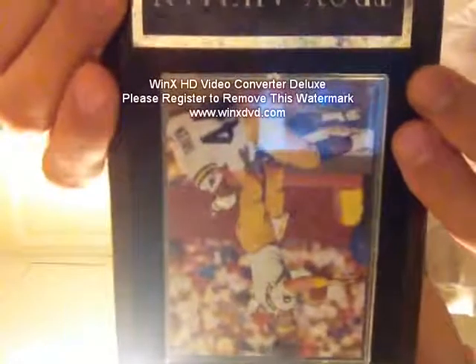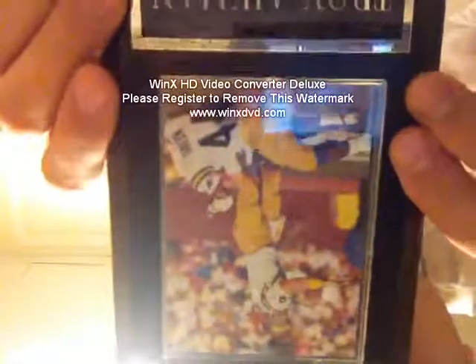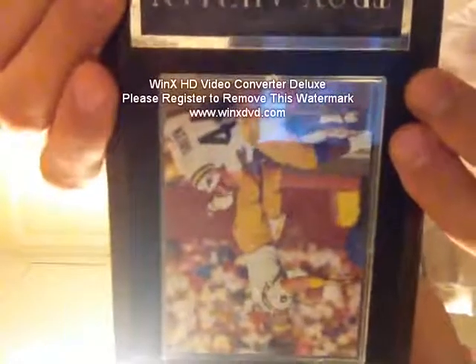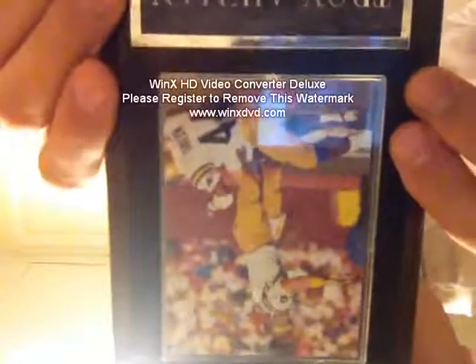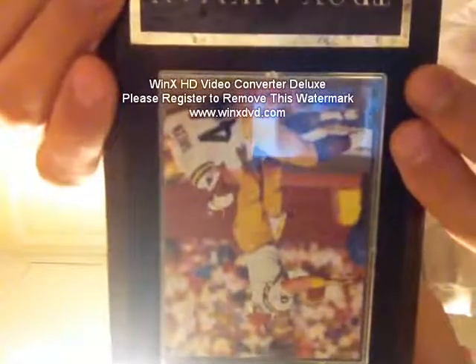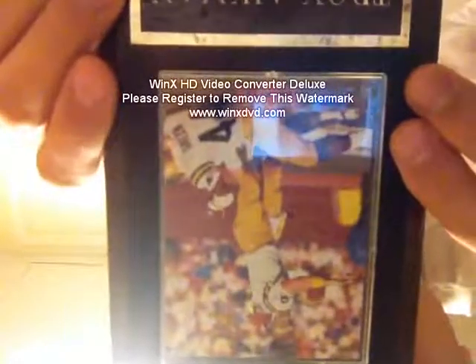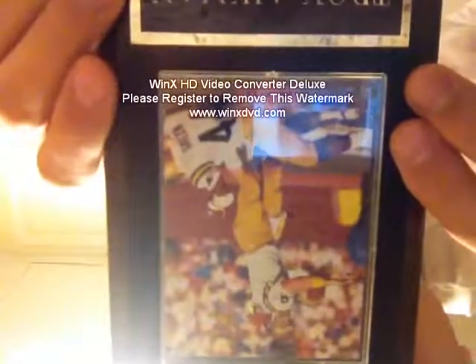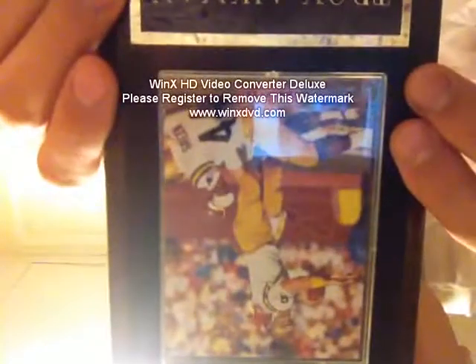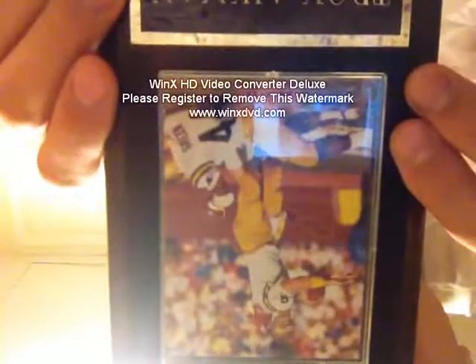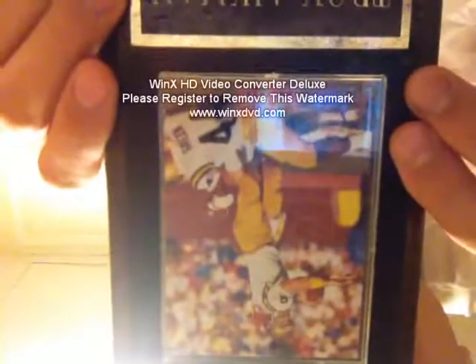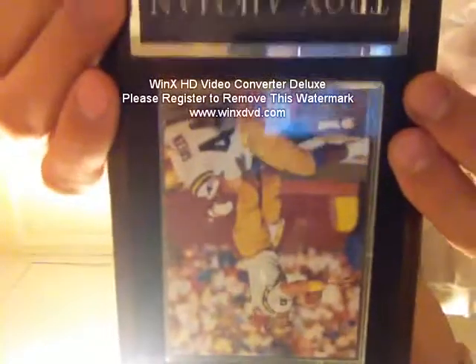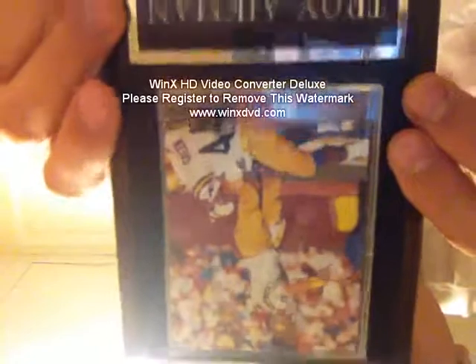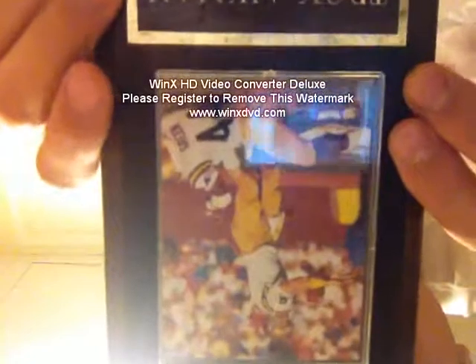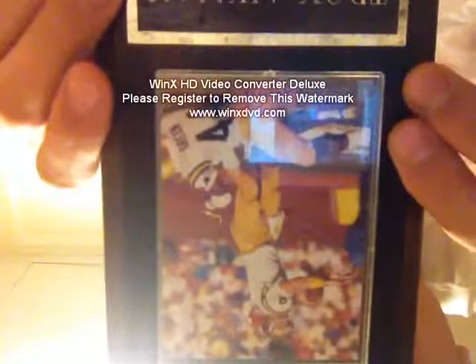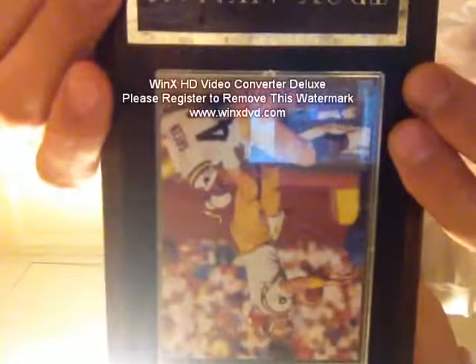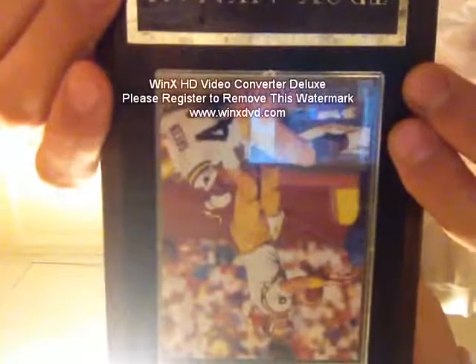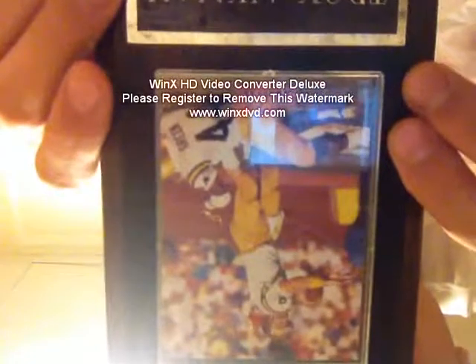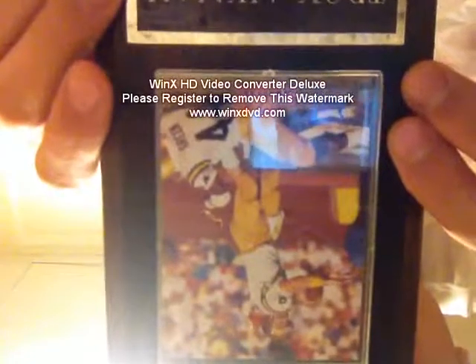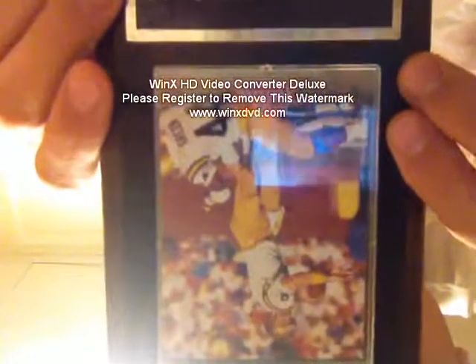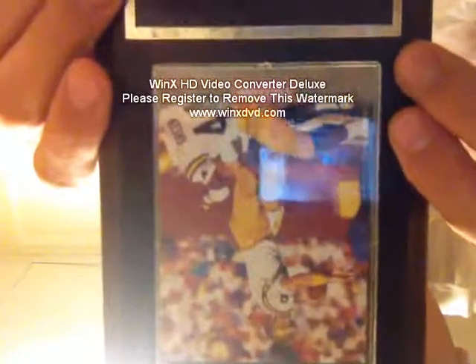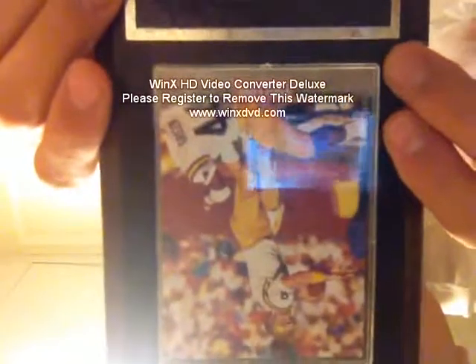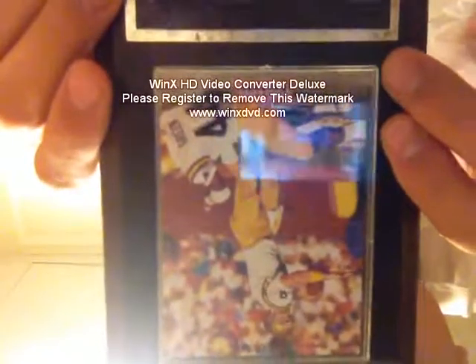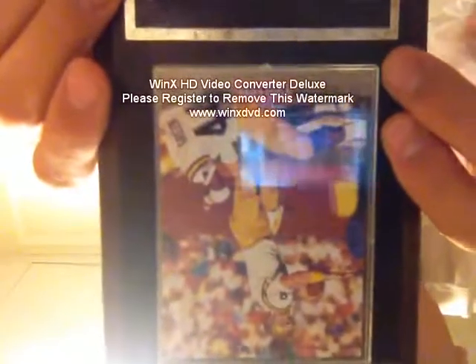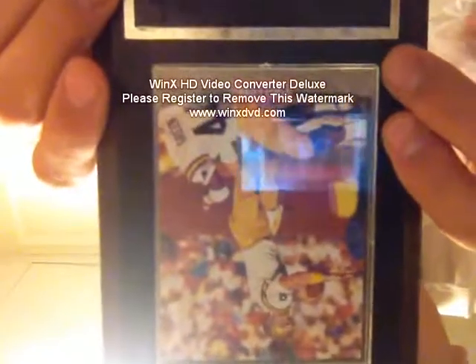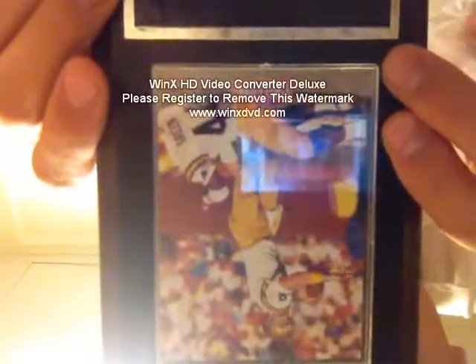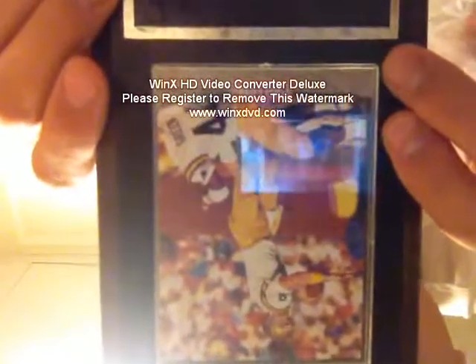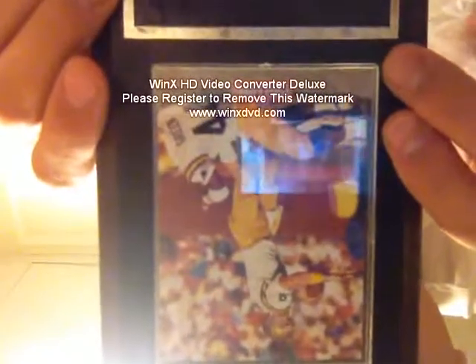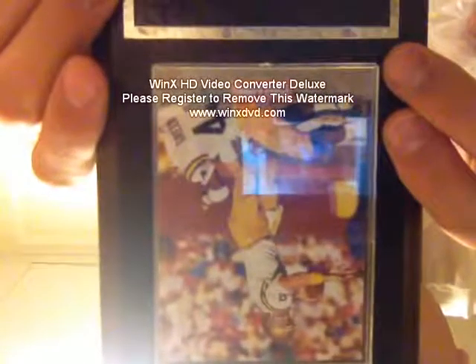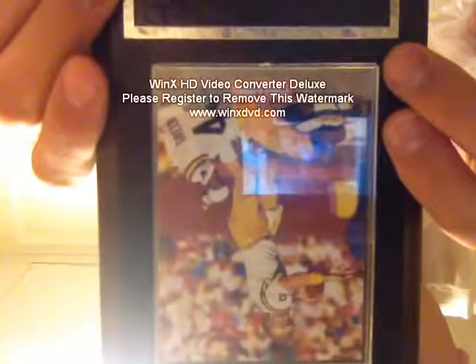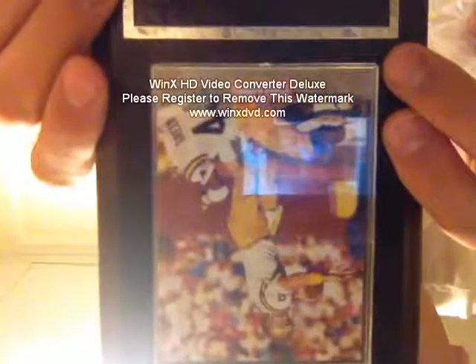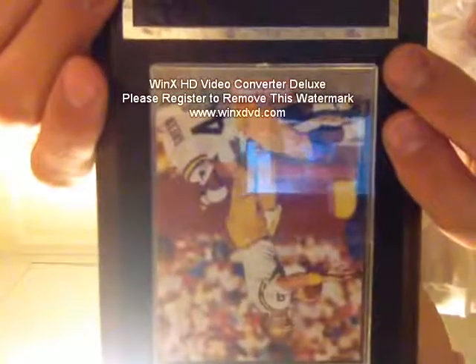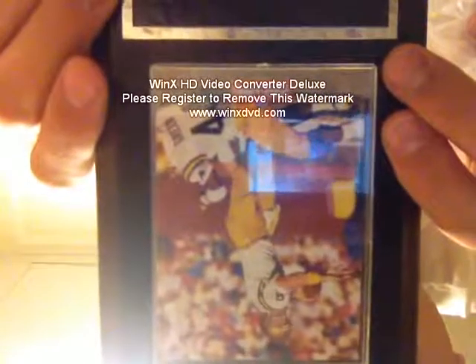If you're a UCLA fan, you should probably want this. Come to the store or come to SportsGo.com and check it out.